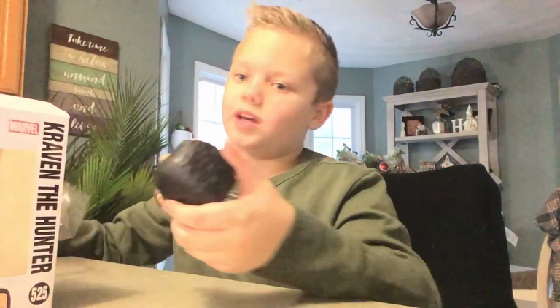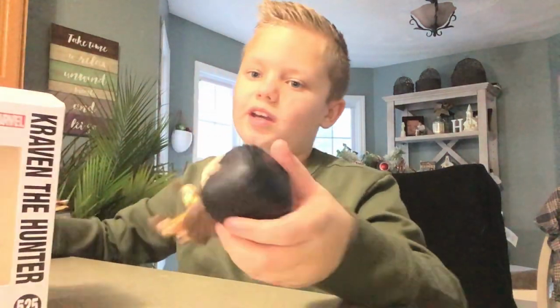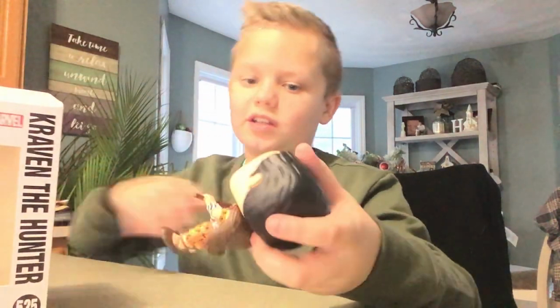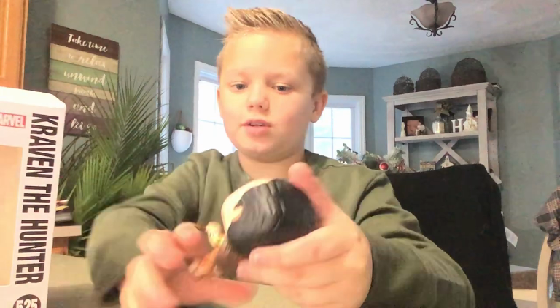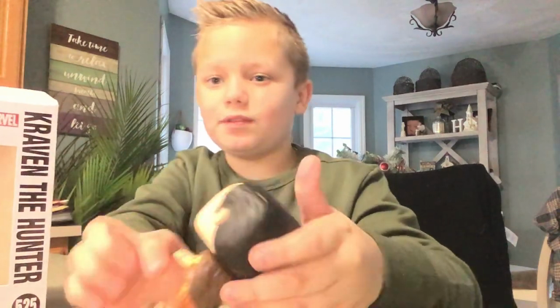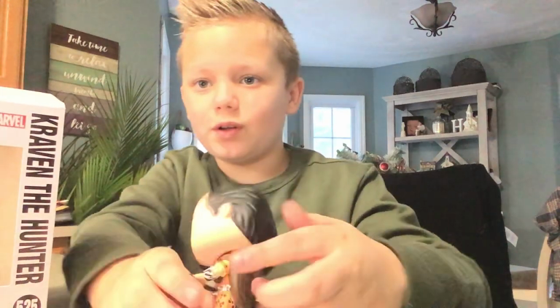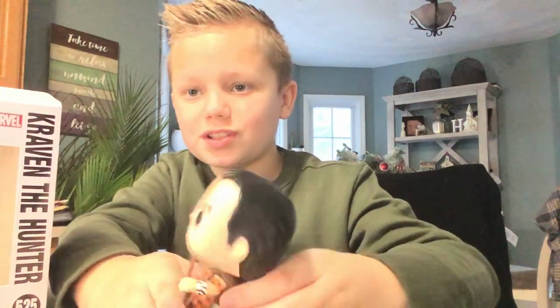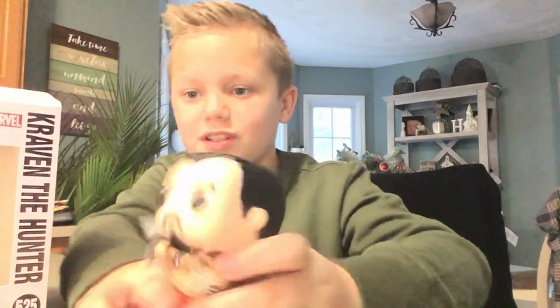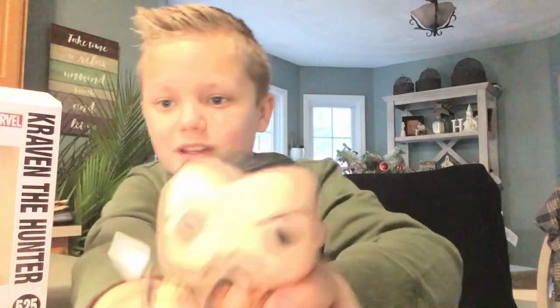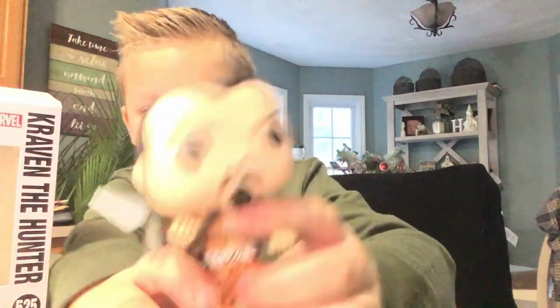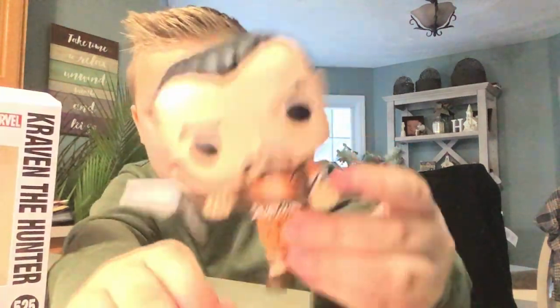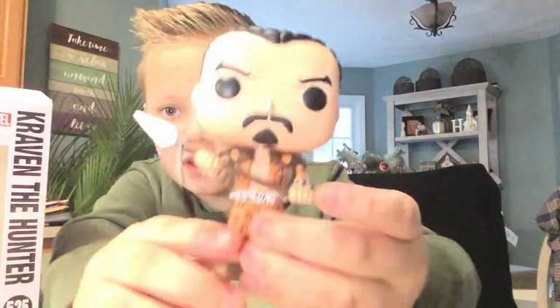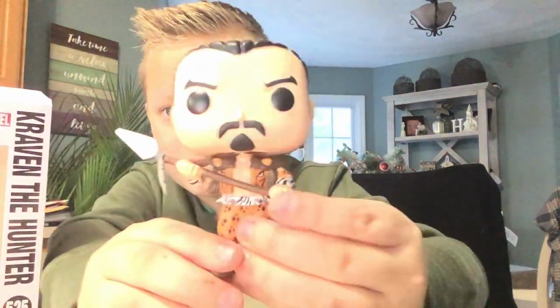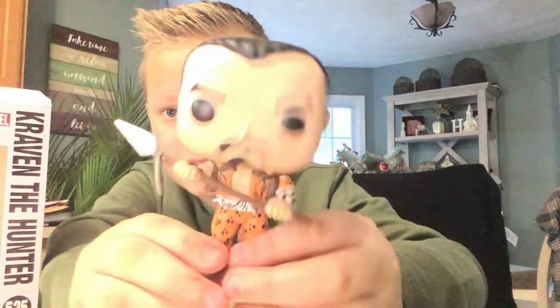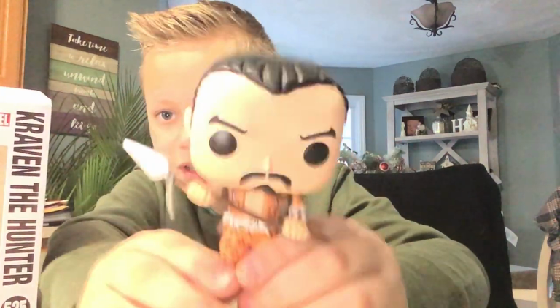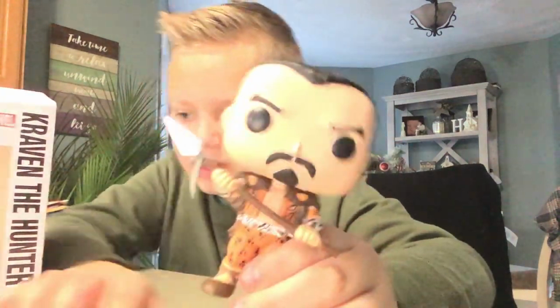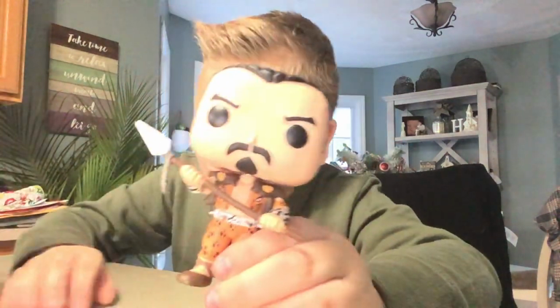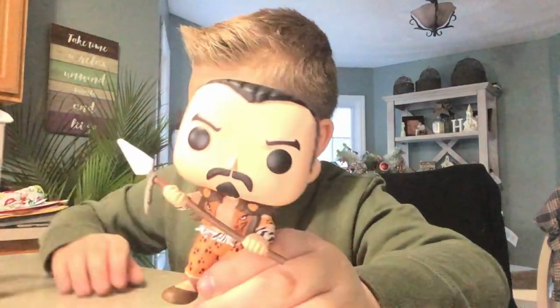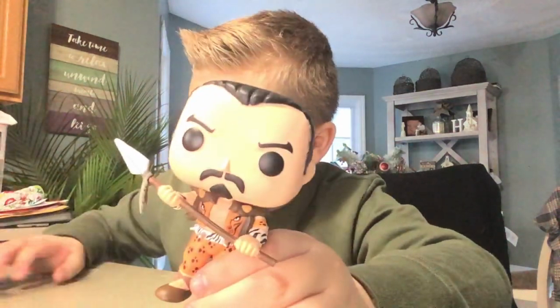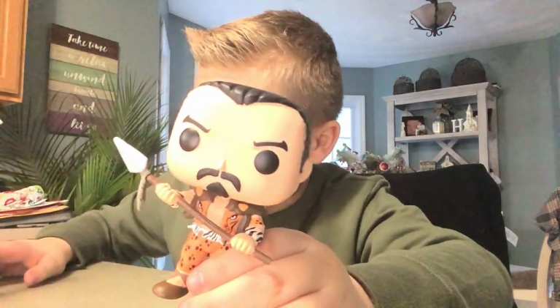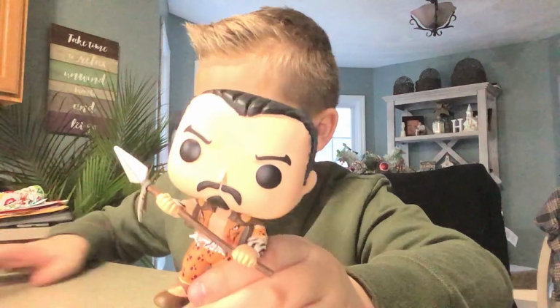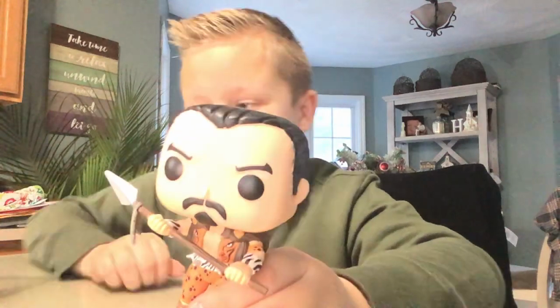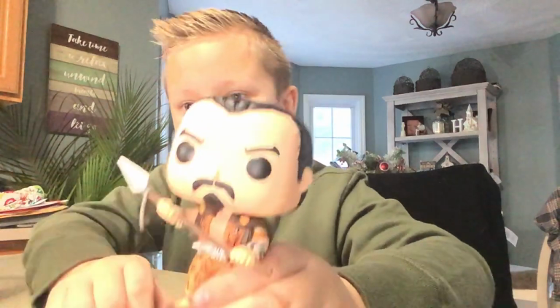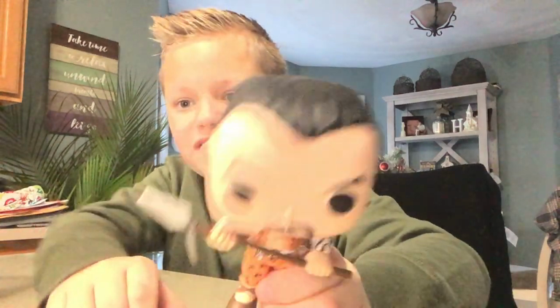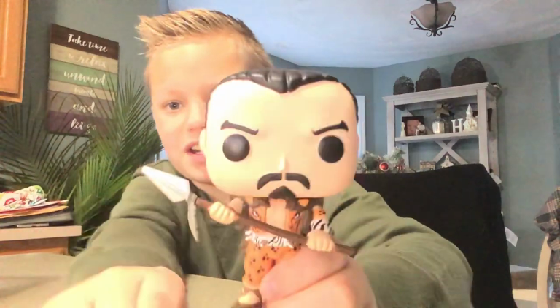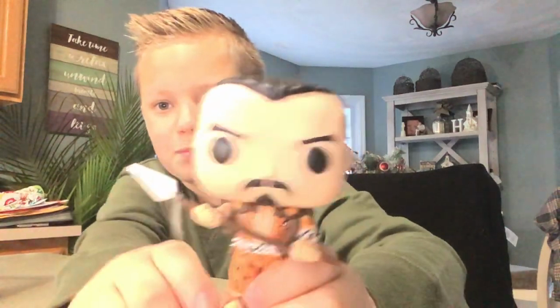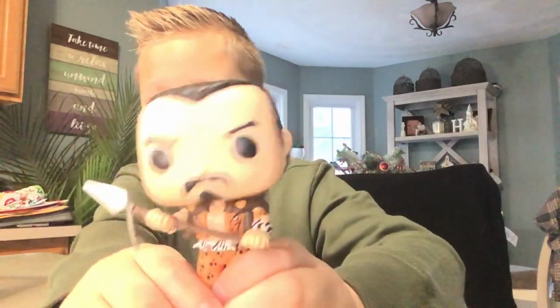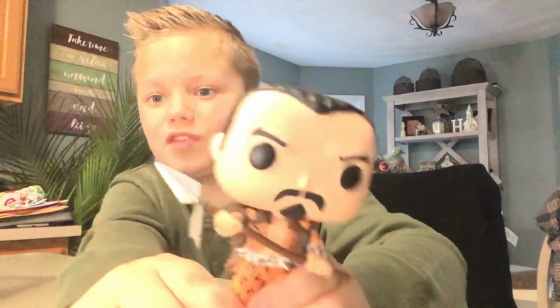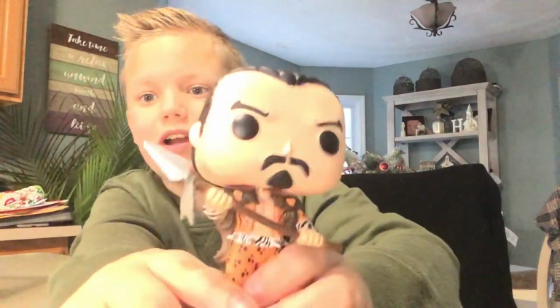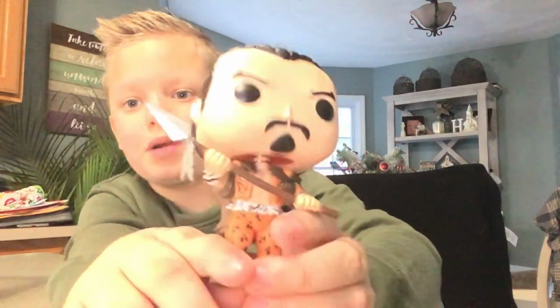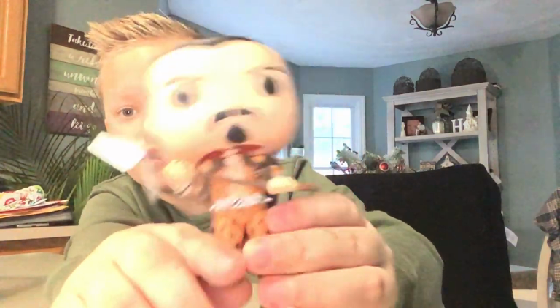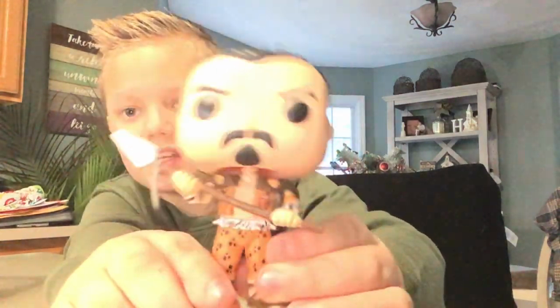And here you have it, folks — the Craven the Hunter. Kind of looks like a person from Far Cry Primal, doesn't it?